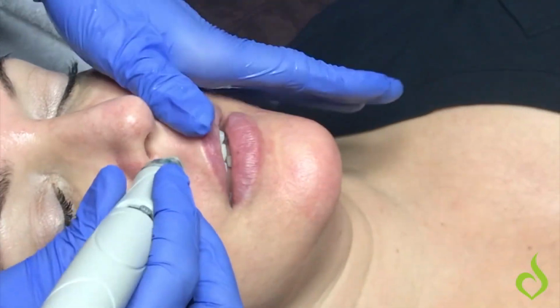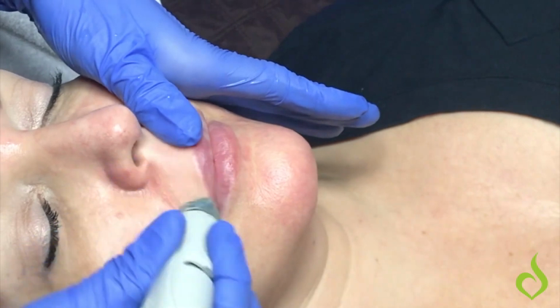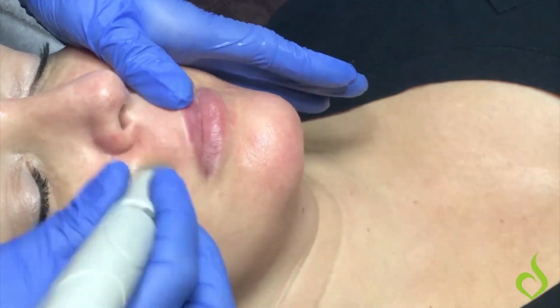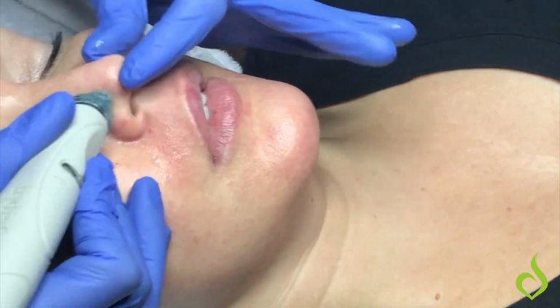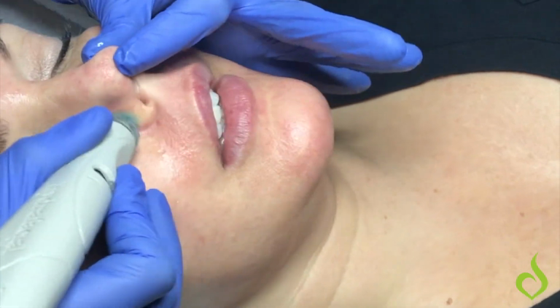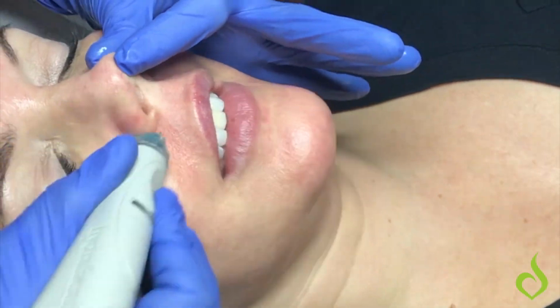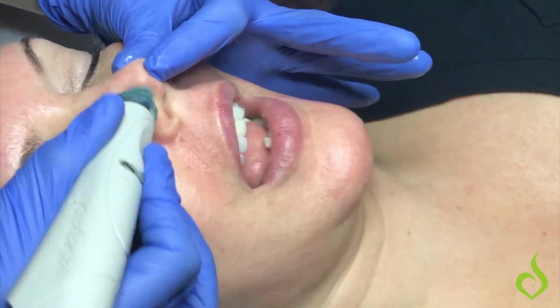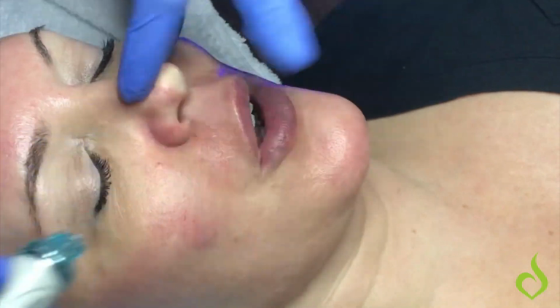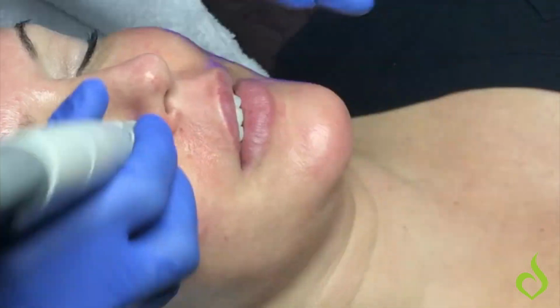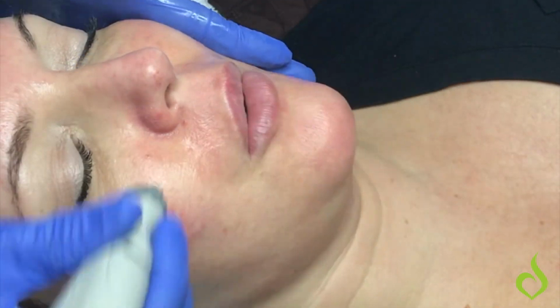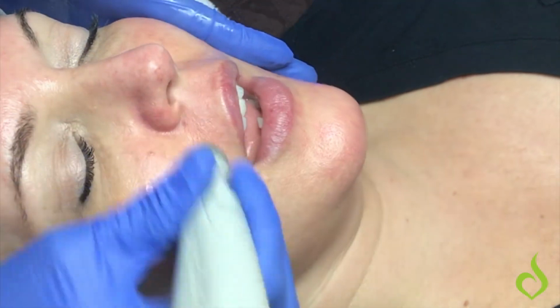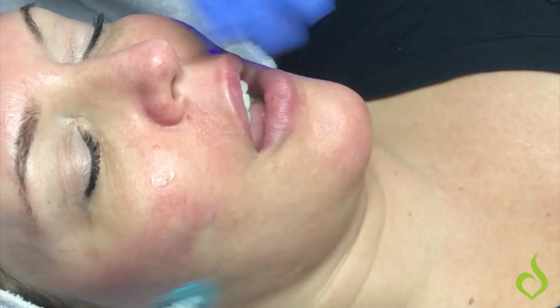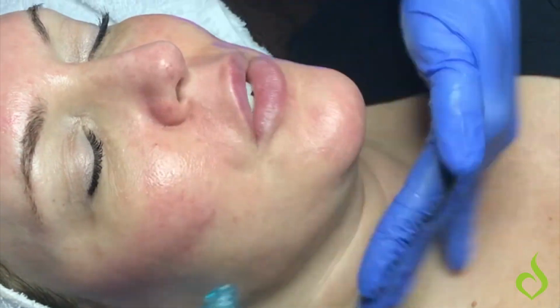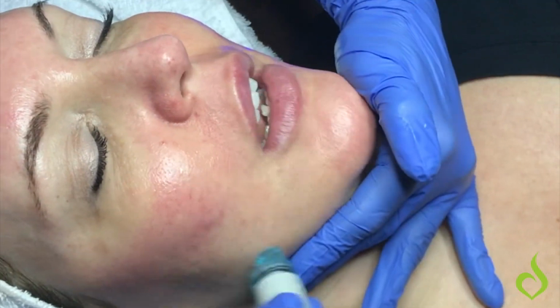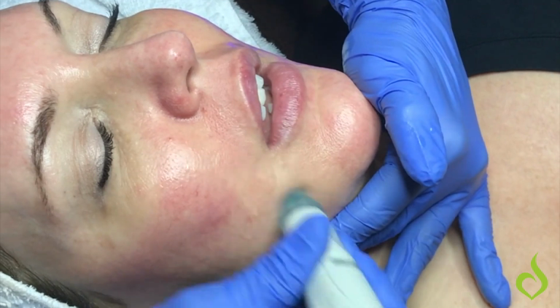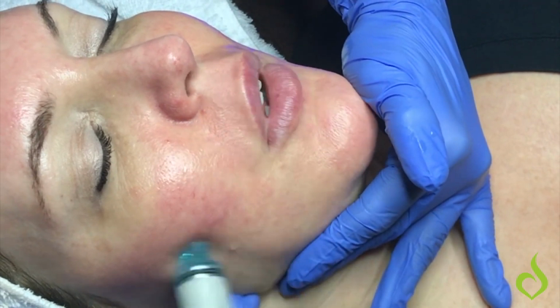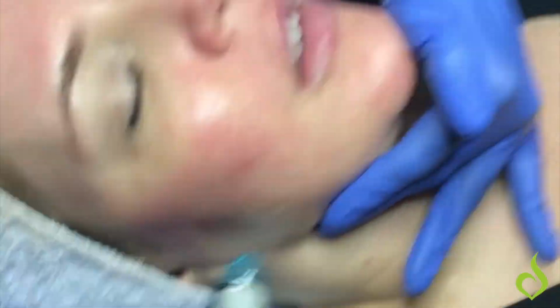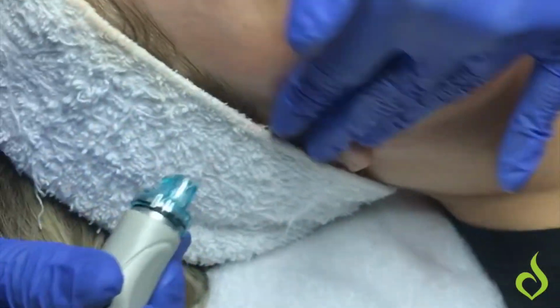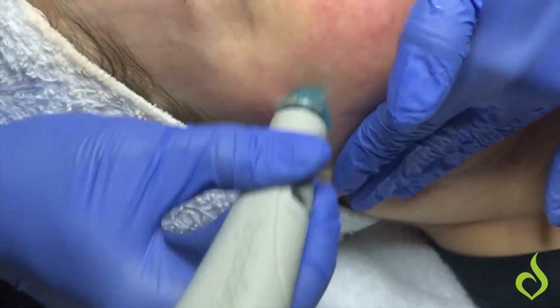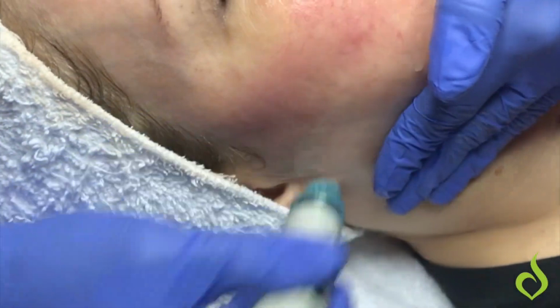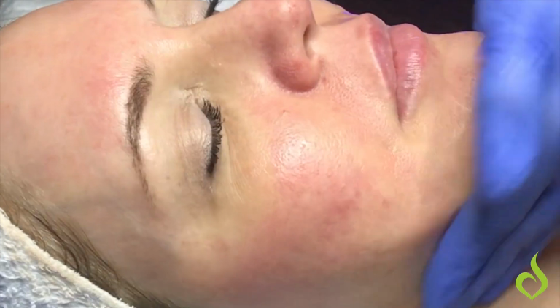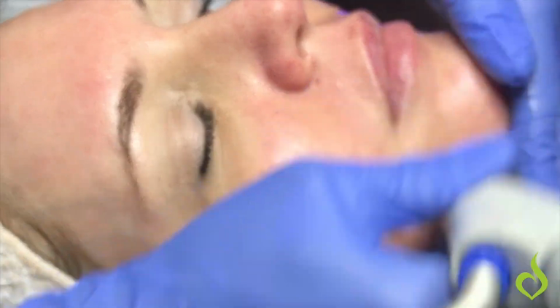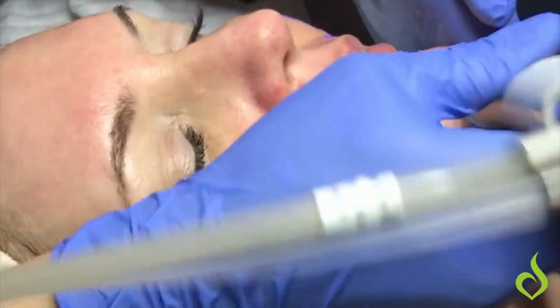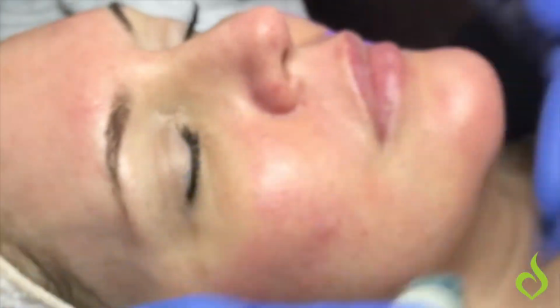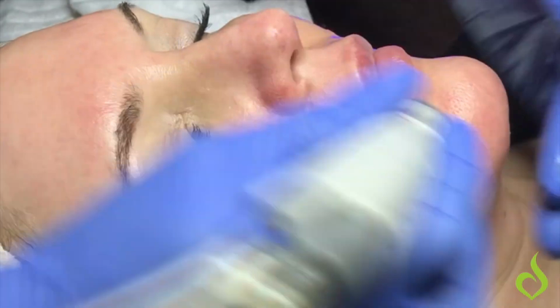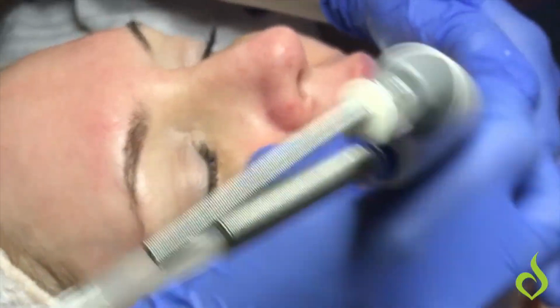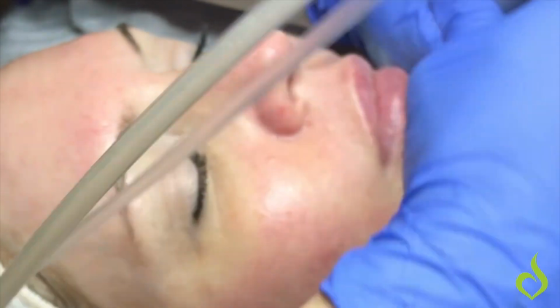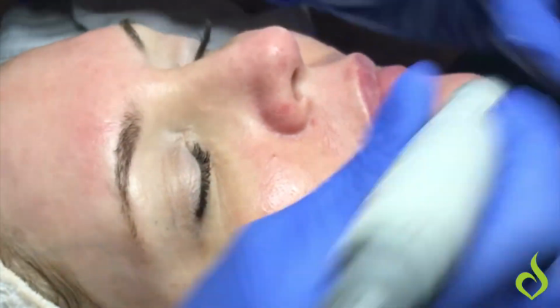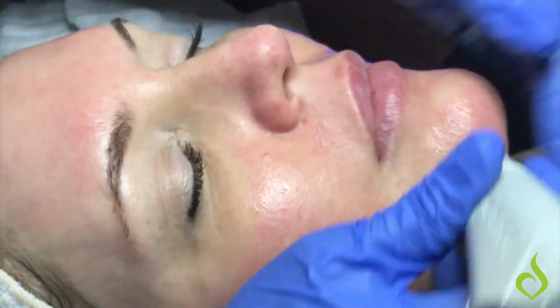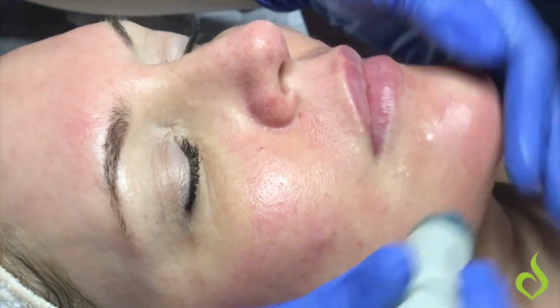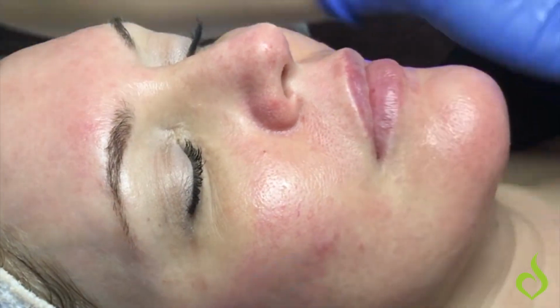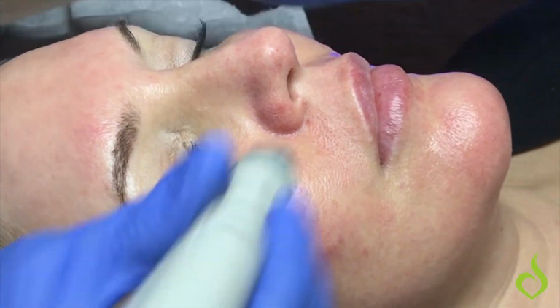It's great for people that have congestion, great for people that have dry skin, and great for people that just want to boost their skin and give their skin a better glow and a better look.